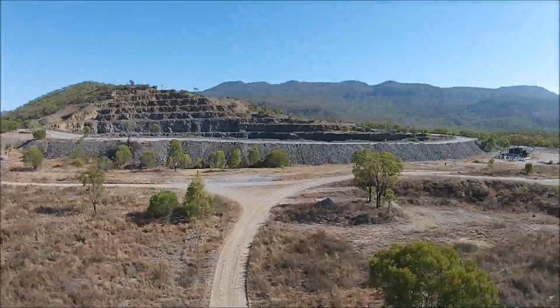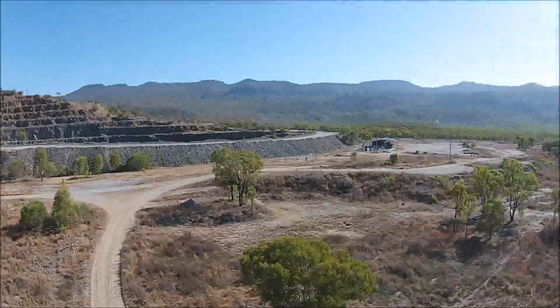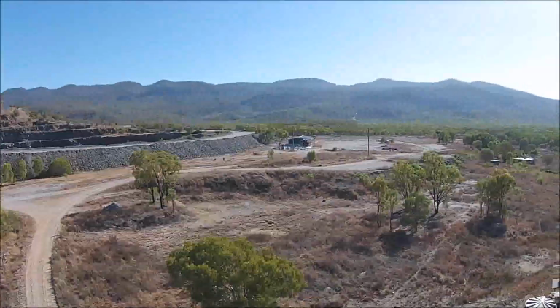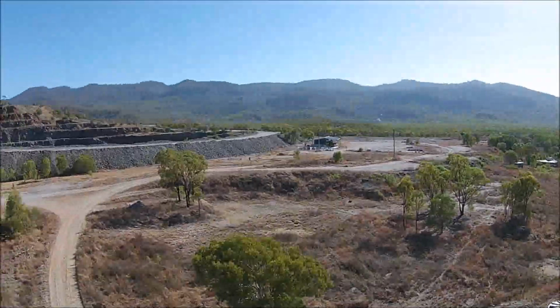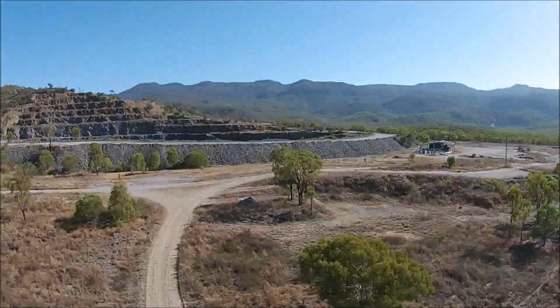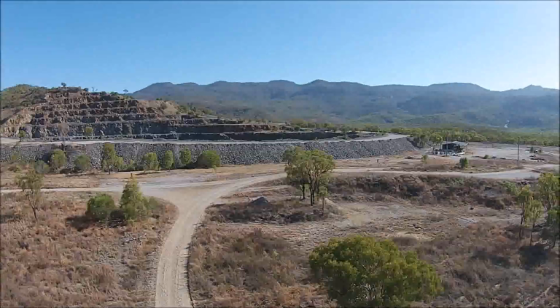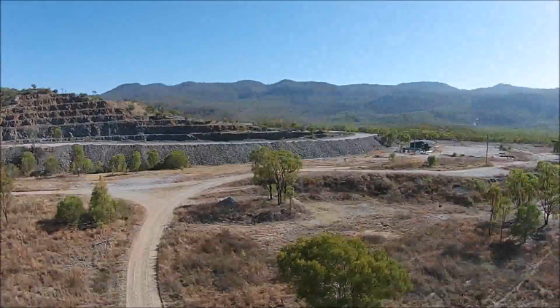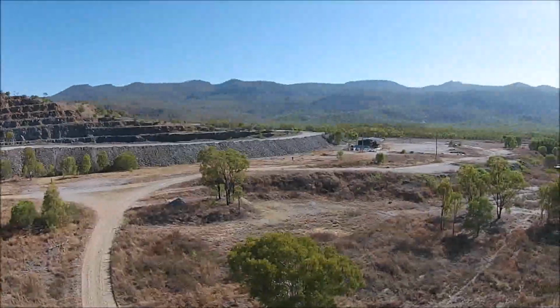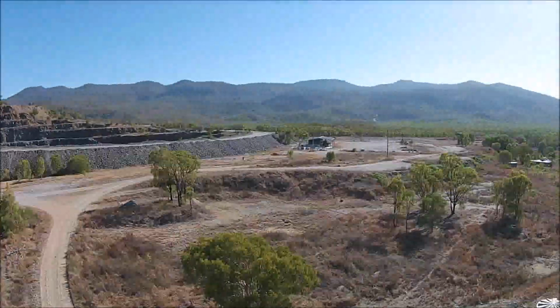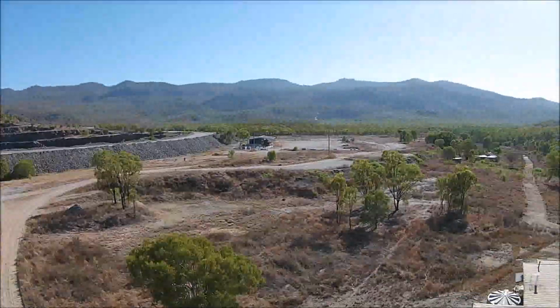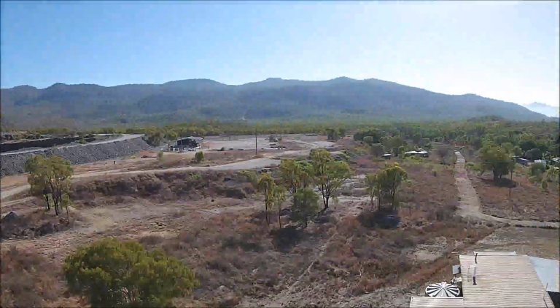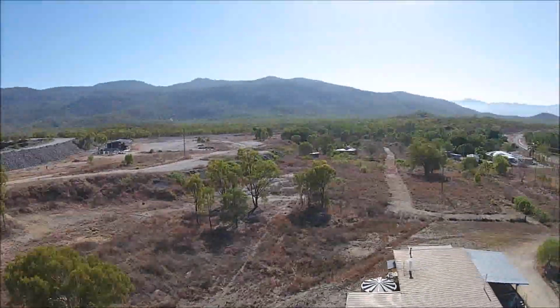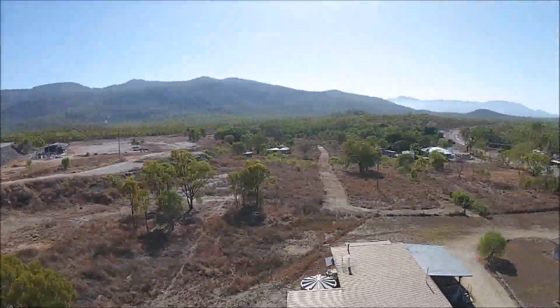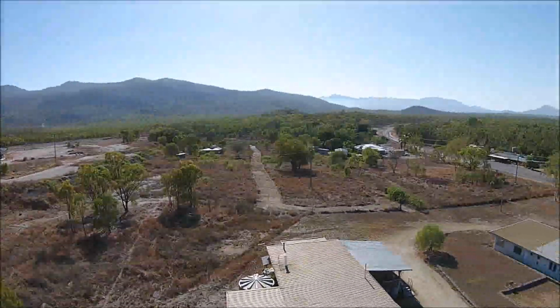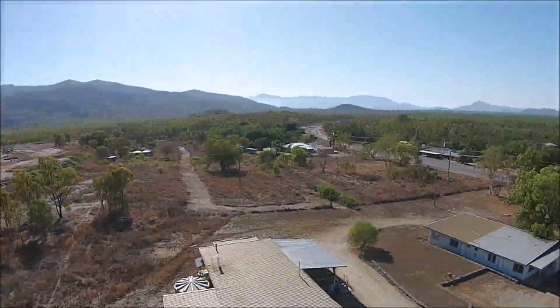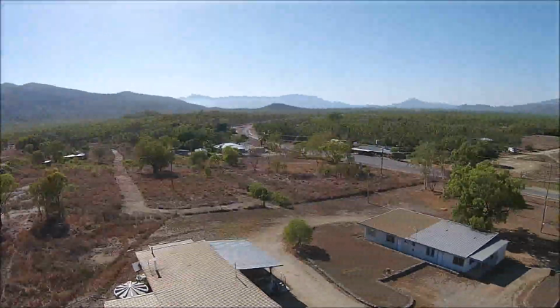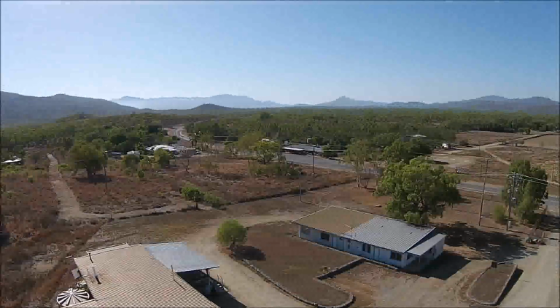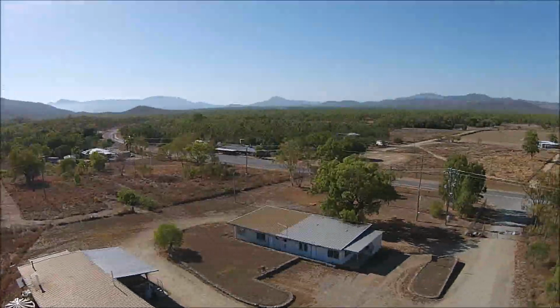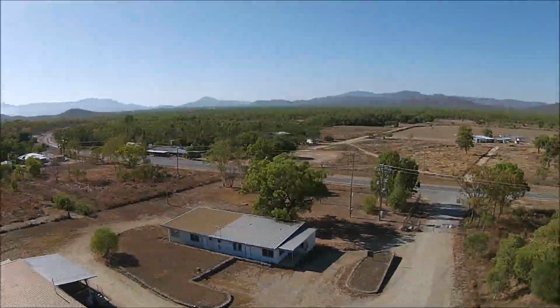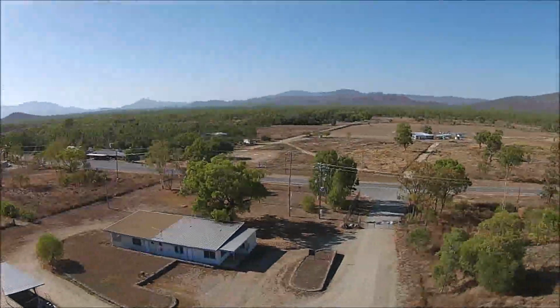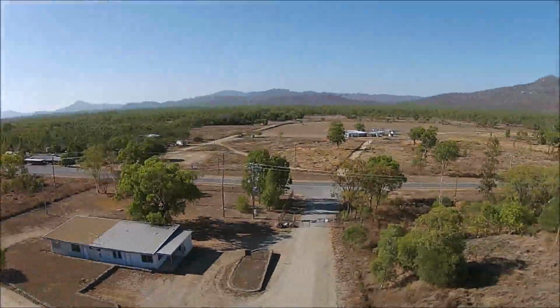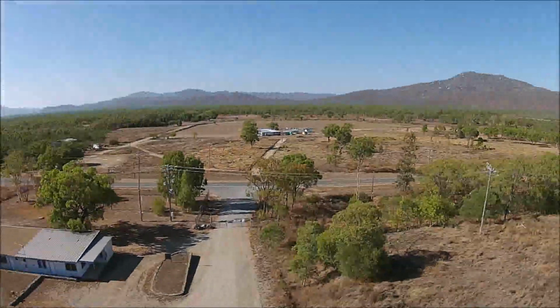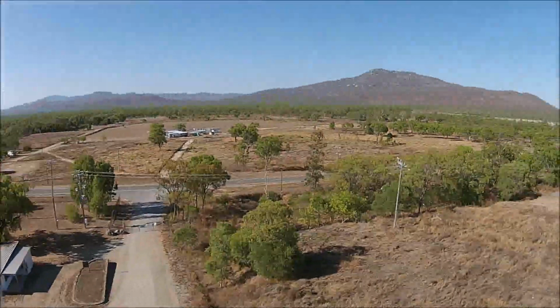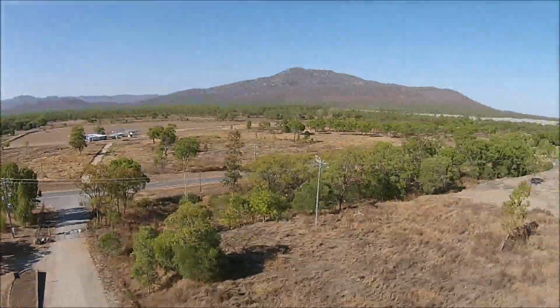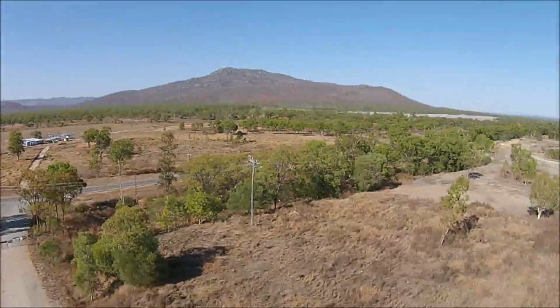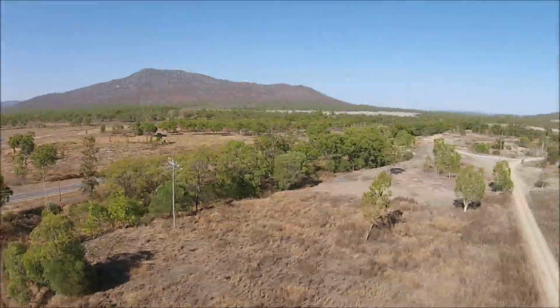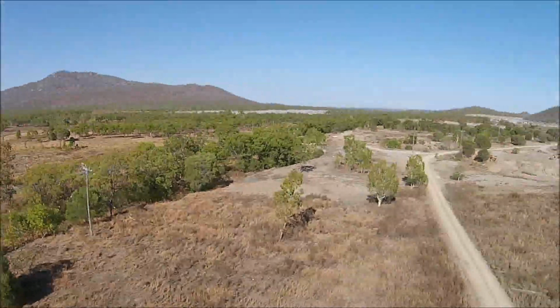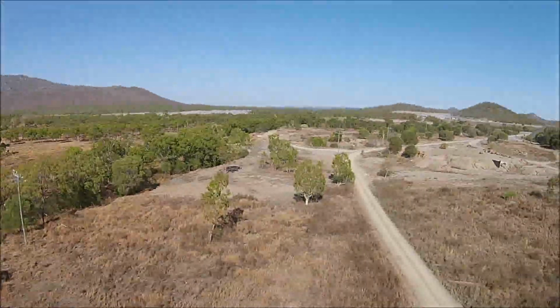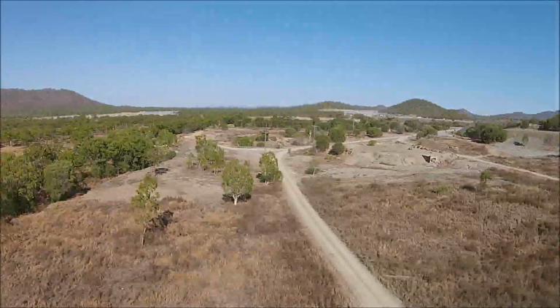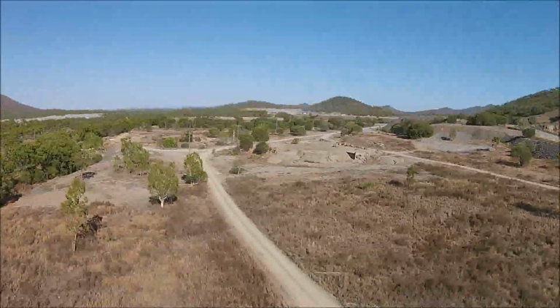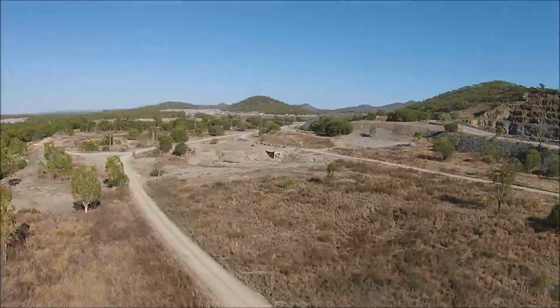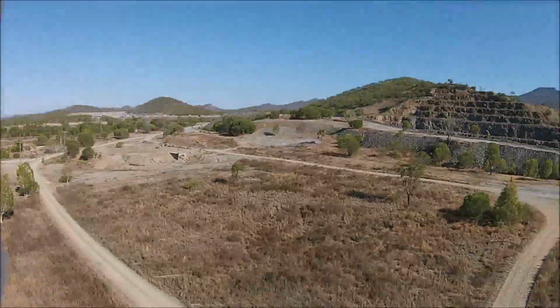The Mount Carbine site has a tremendous advantage over many other projects with the presence of existing utilities such as power, water, phone, nearby accommodation and a sealed highway providing access to Marooba and Cairns, which is a major port and logistical centre.